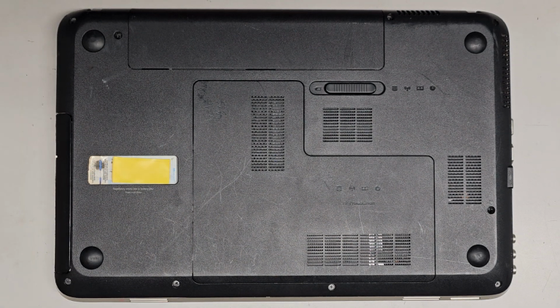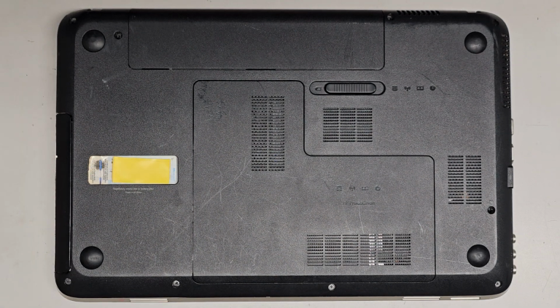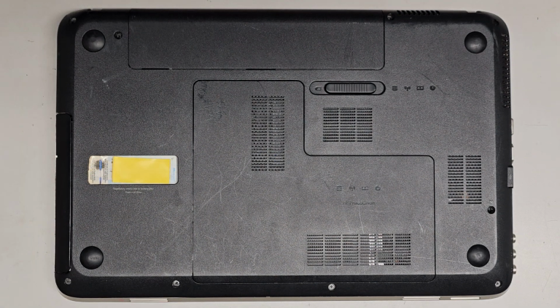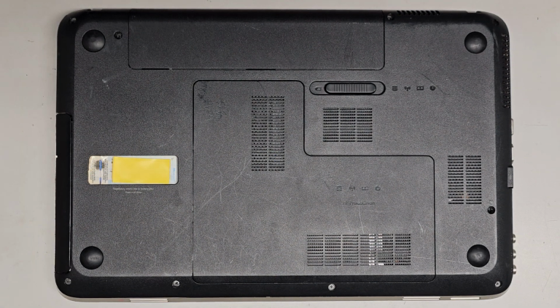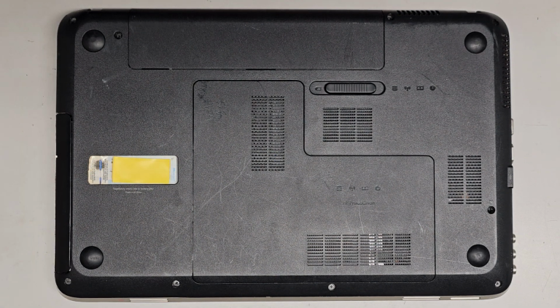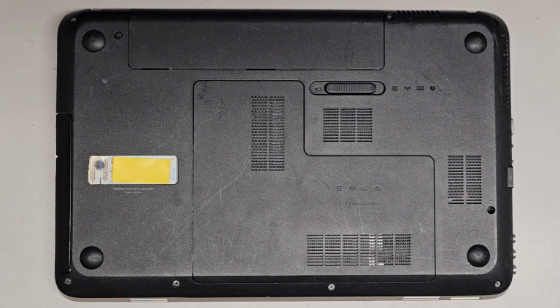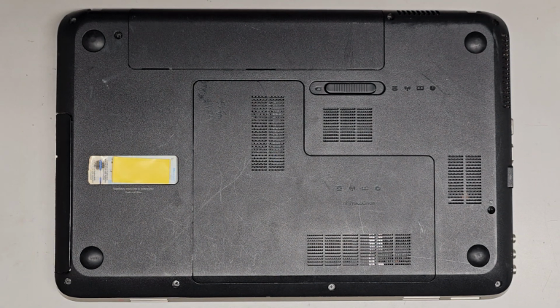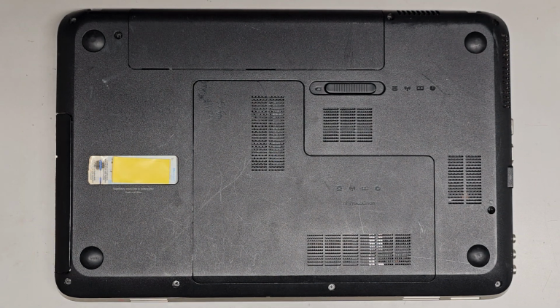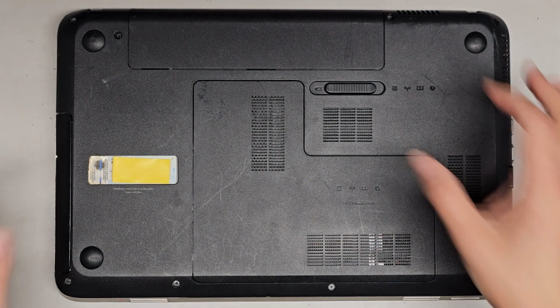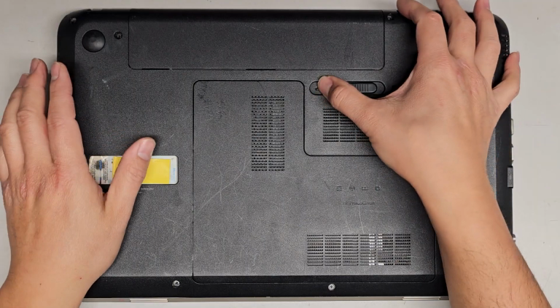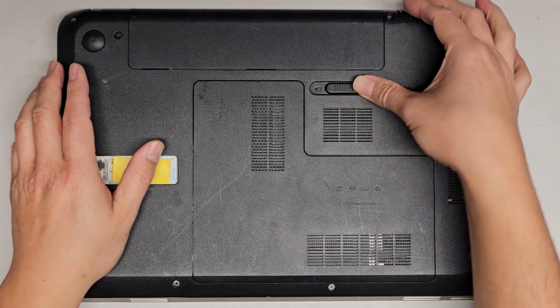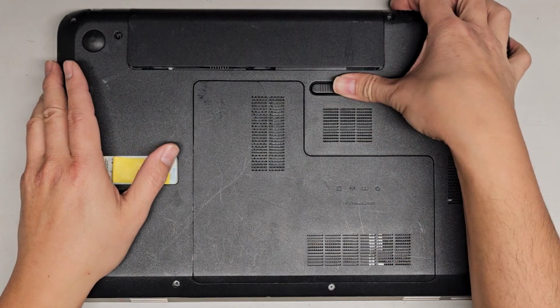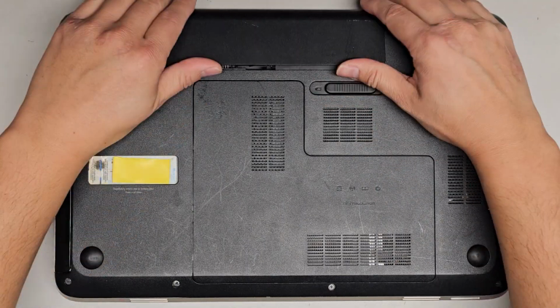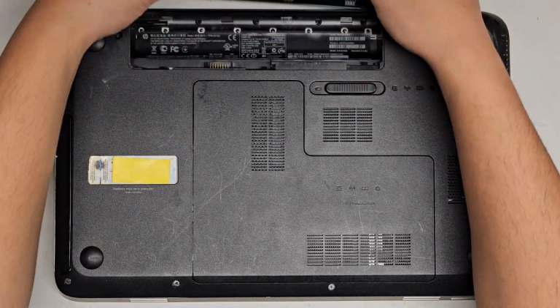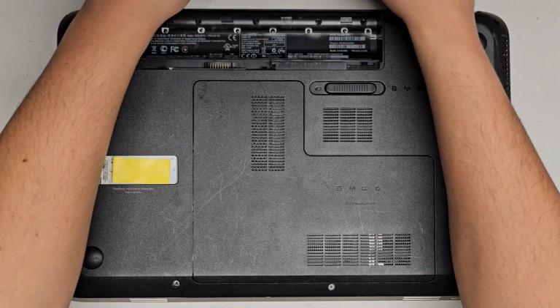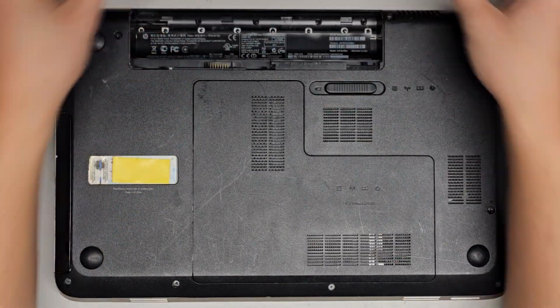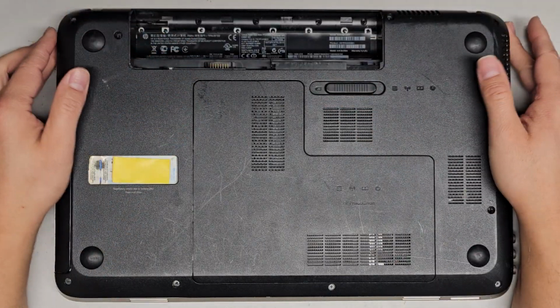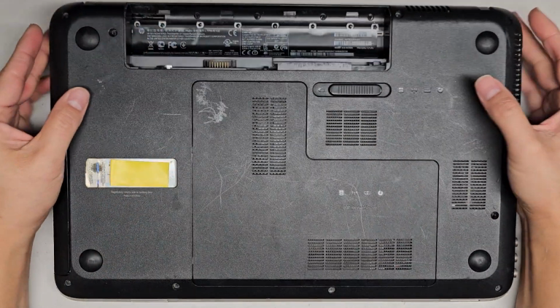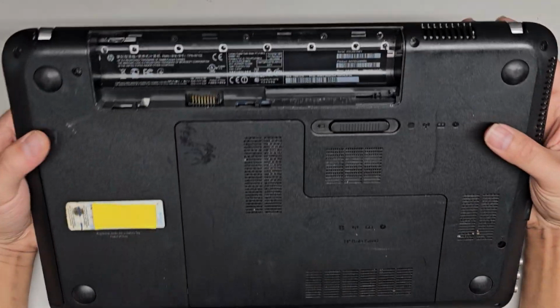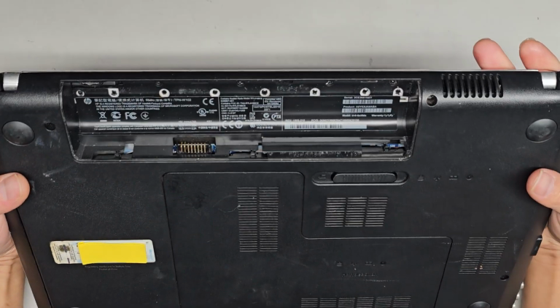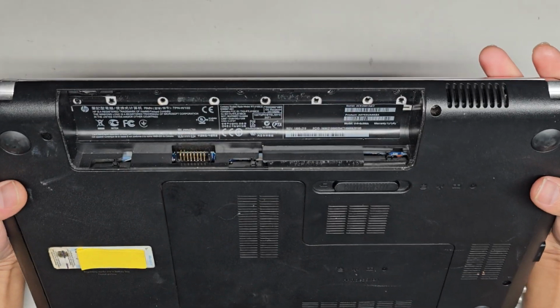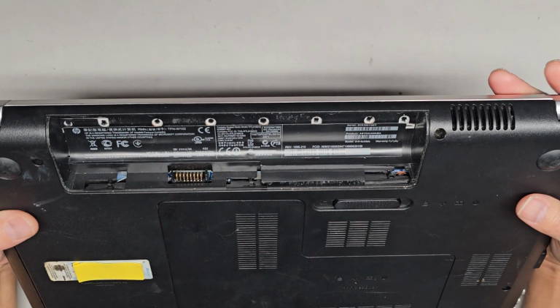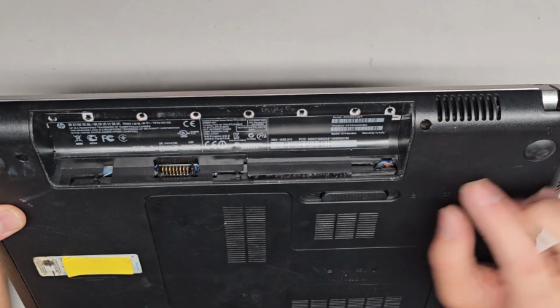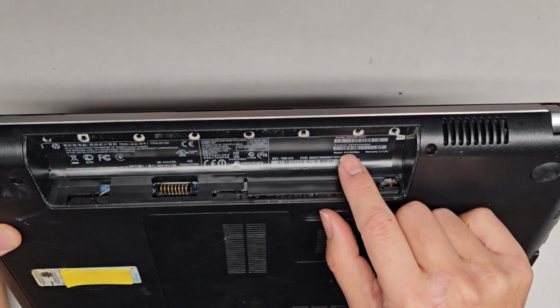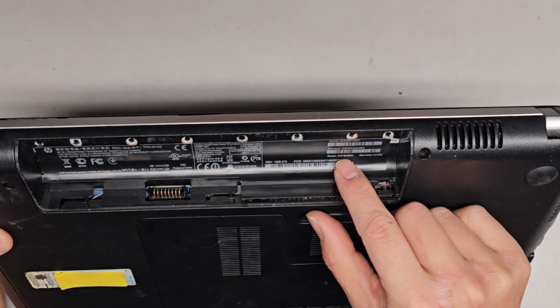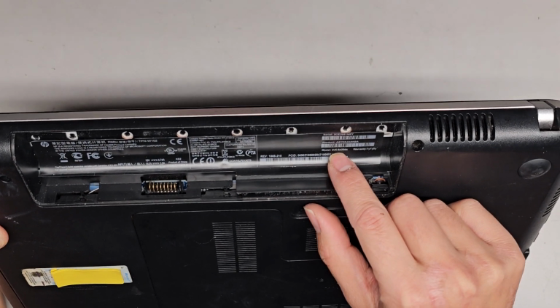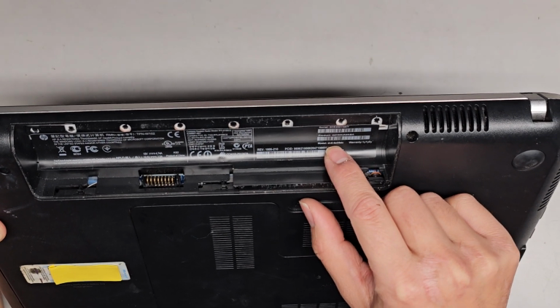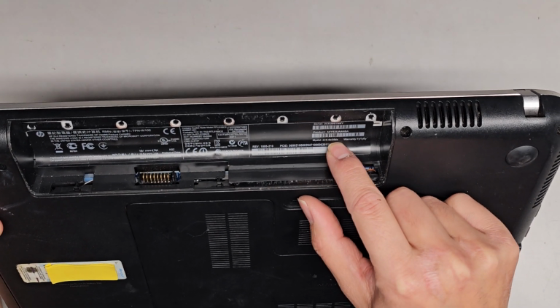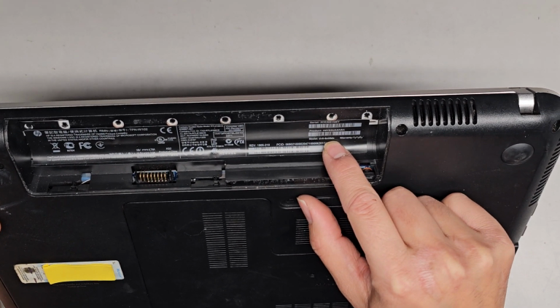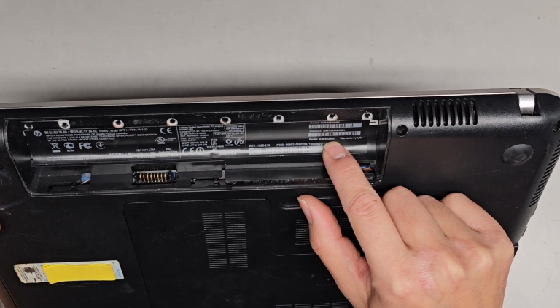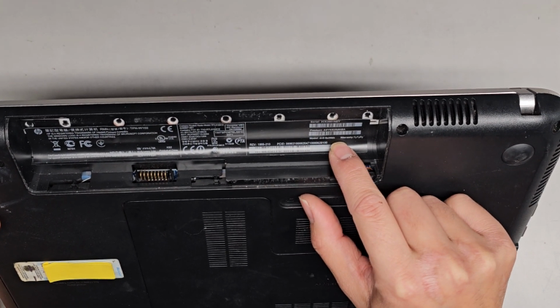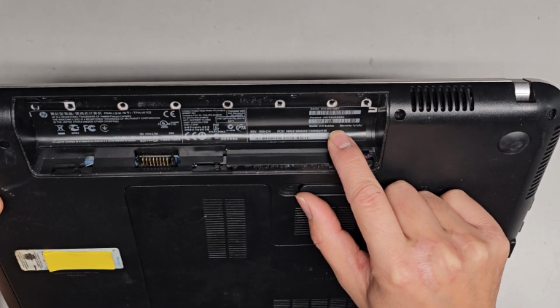This is a quick video showing how to open up this HP laptop to upgrade the hard drive to an SSD, and we'll probably also look at the RAM. This is an HP Pavilion DV6-6C35DX.